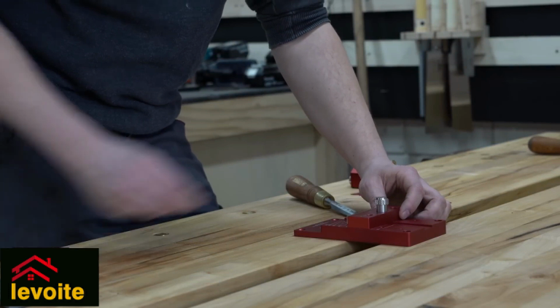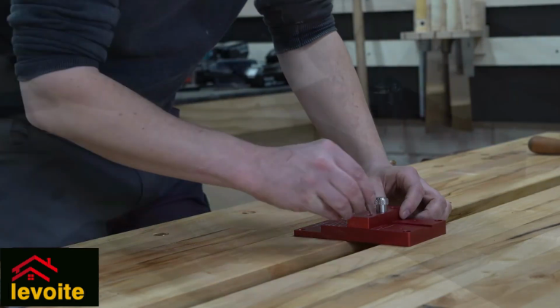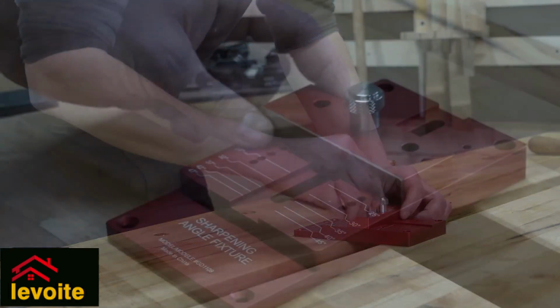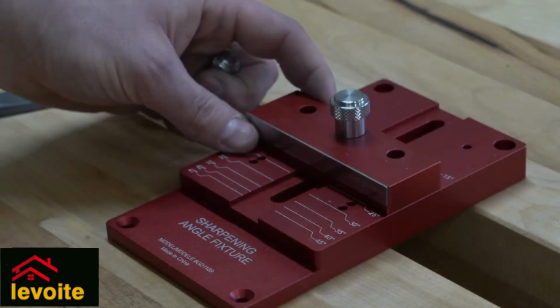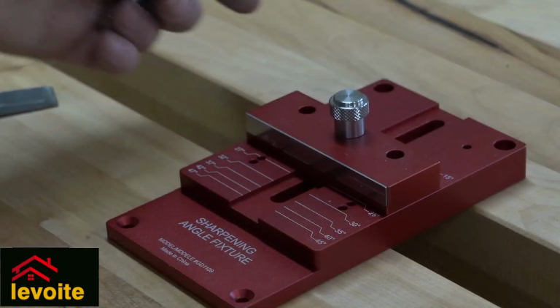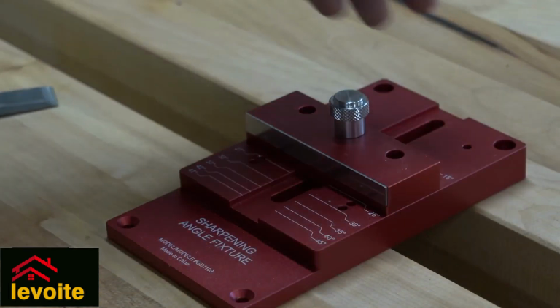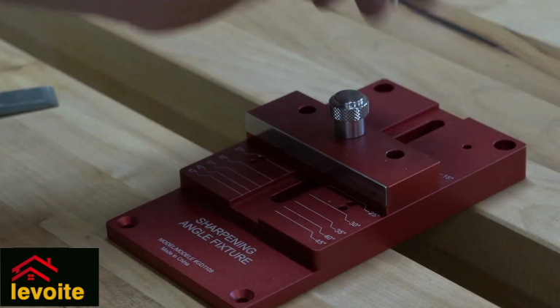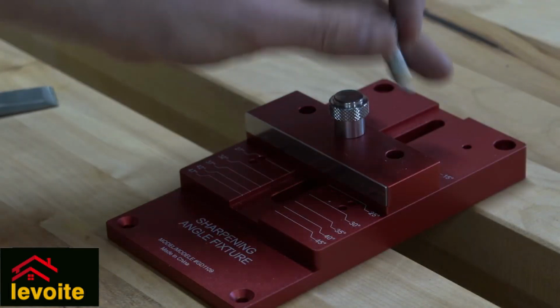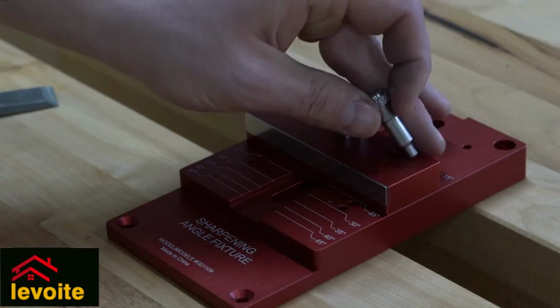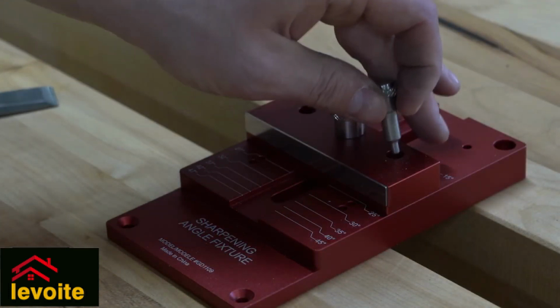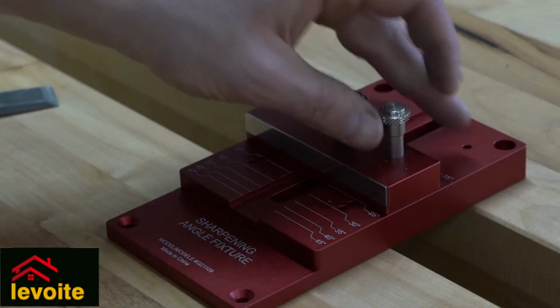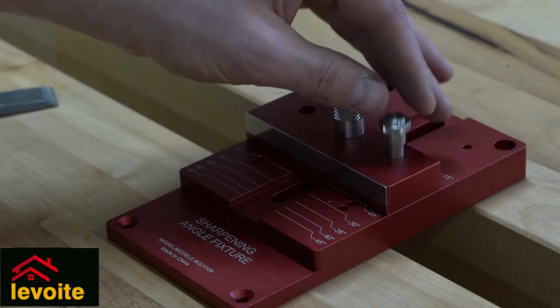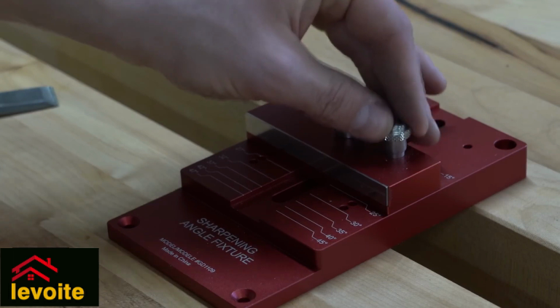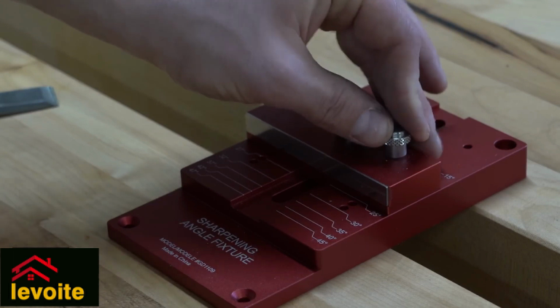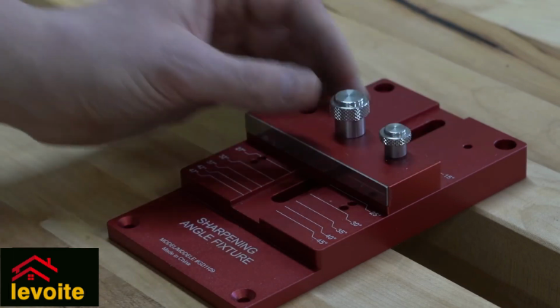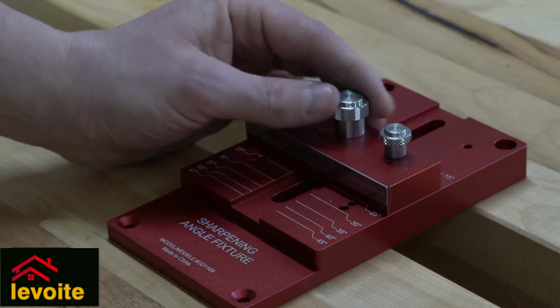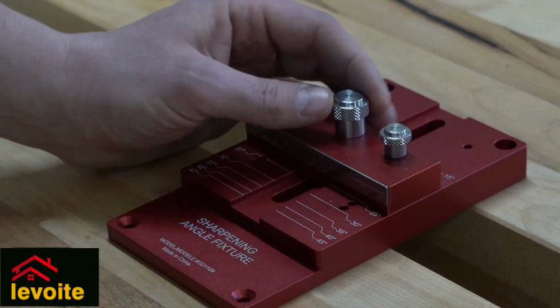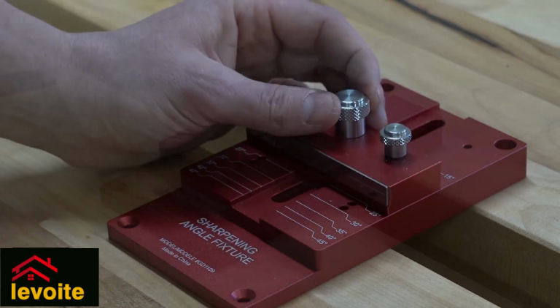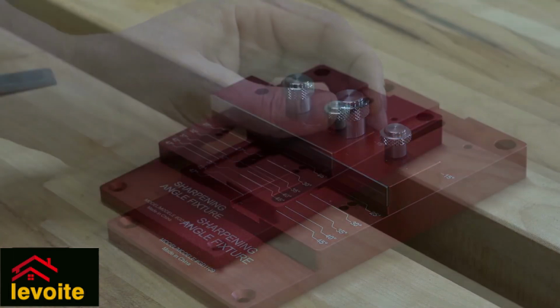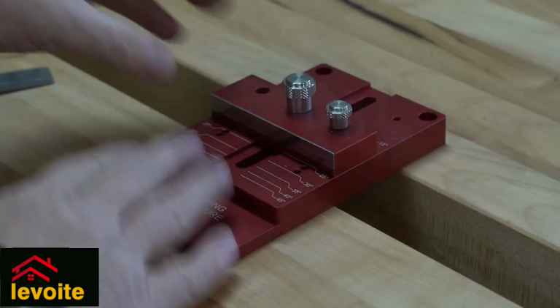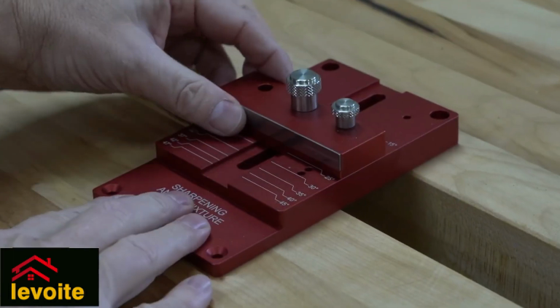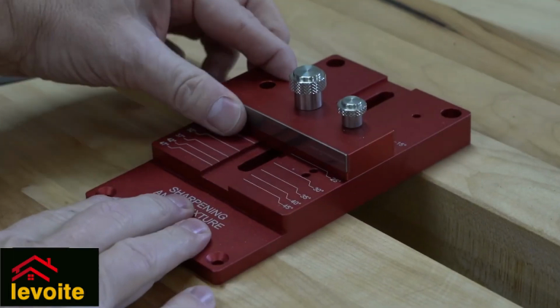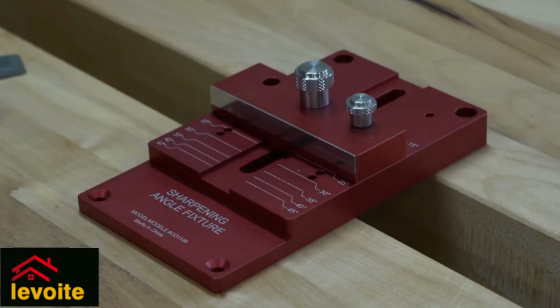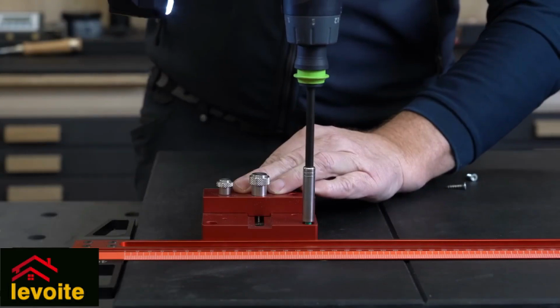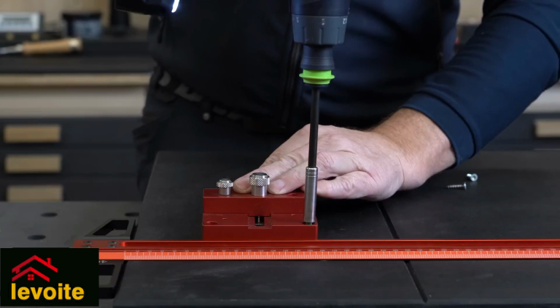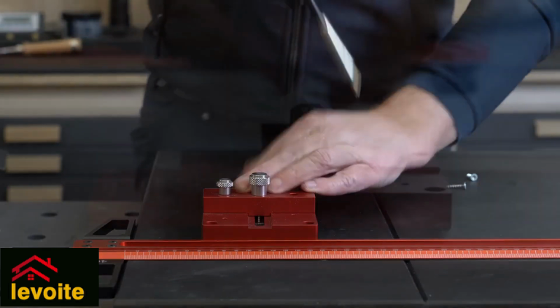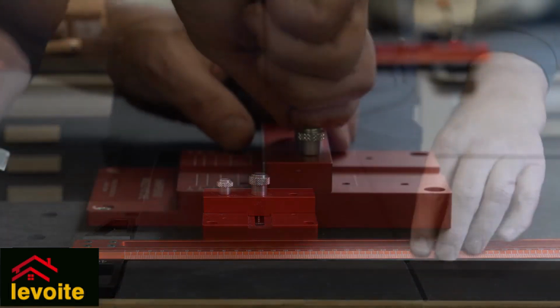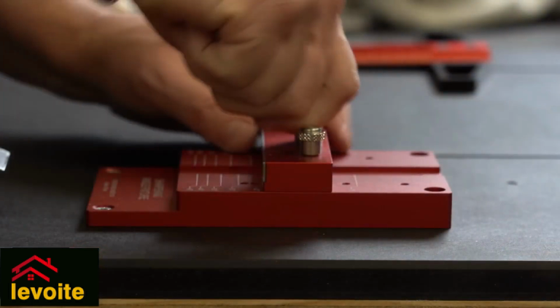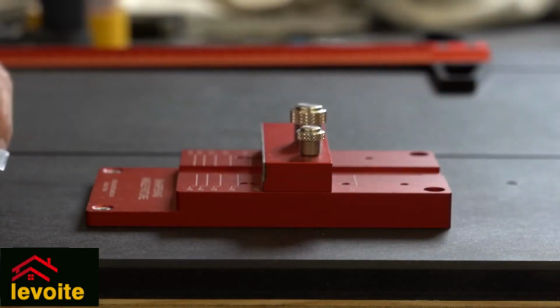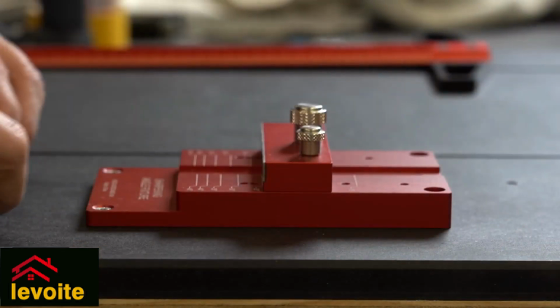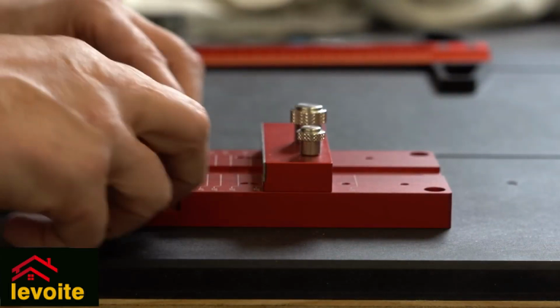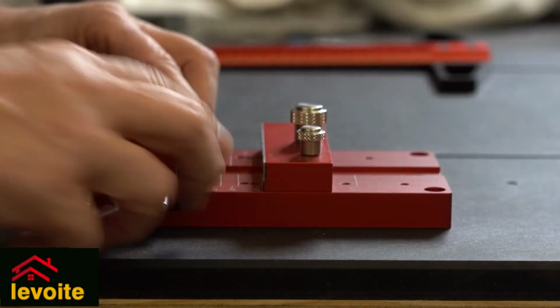By sliding the central bar you can set it to a certain angle. When you select the correct angle, you place a pin that fits very neatly, and this way stability, and that makes setting up your chisel even more straightforward.